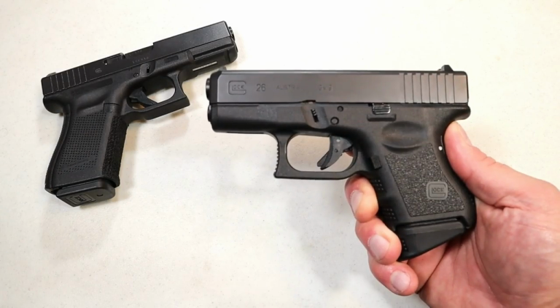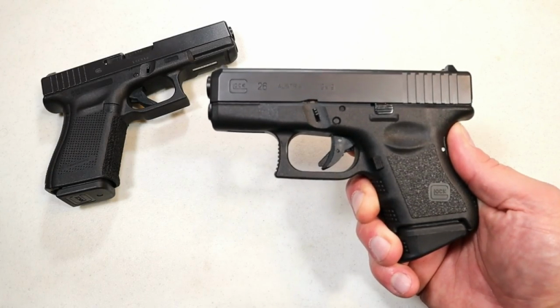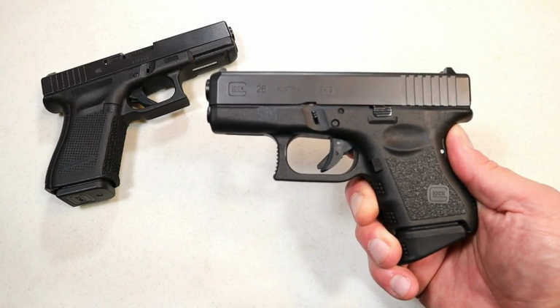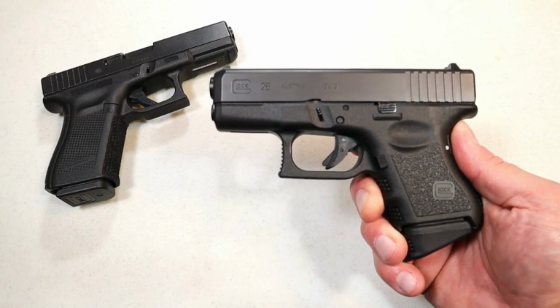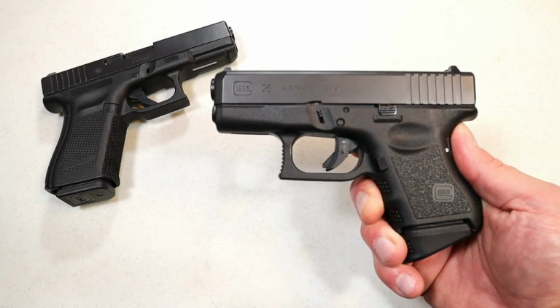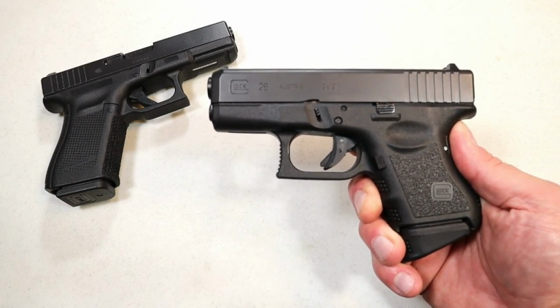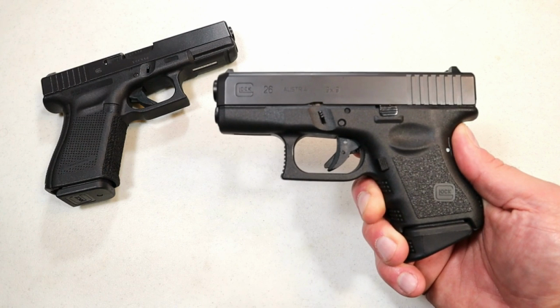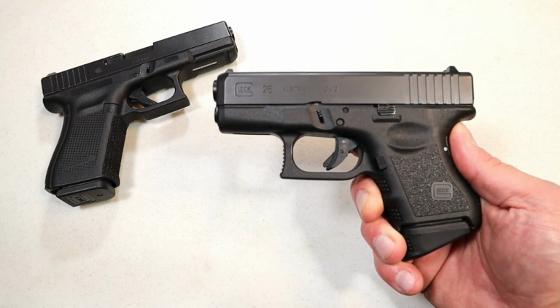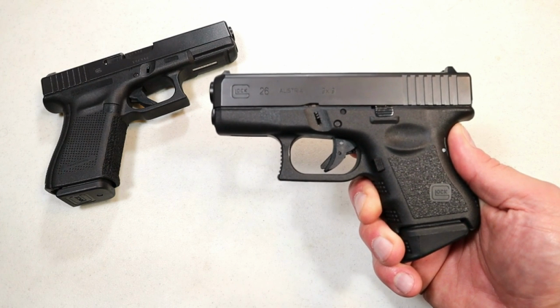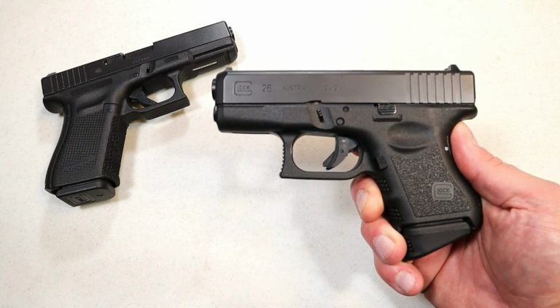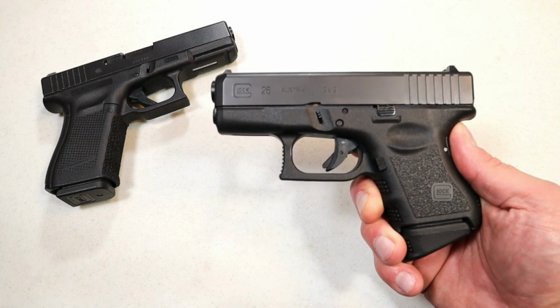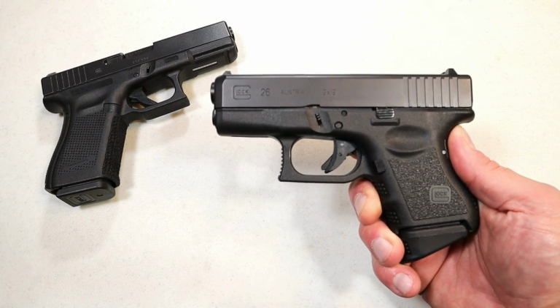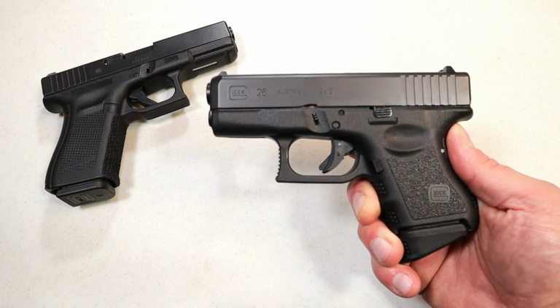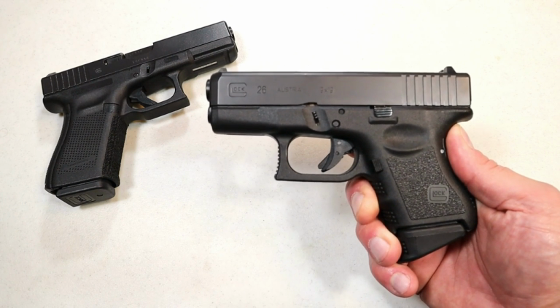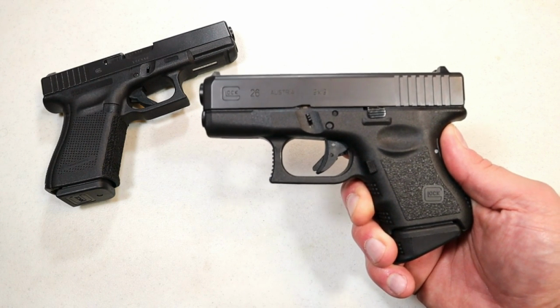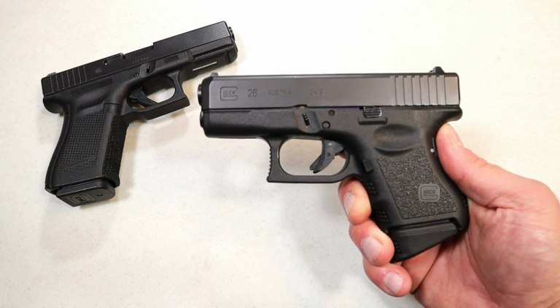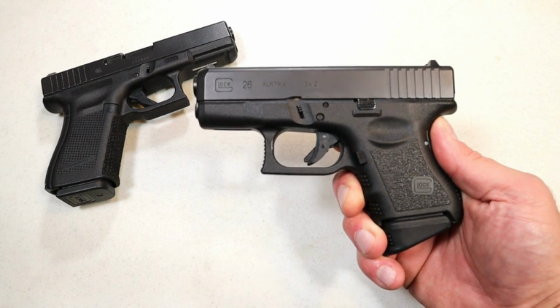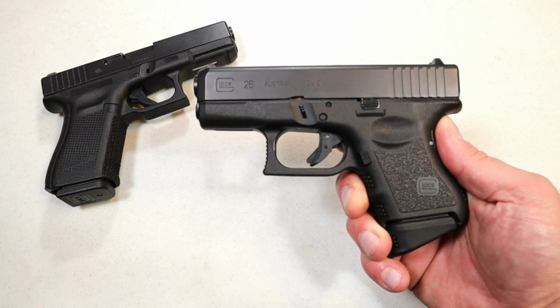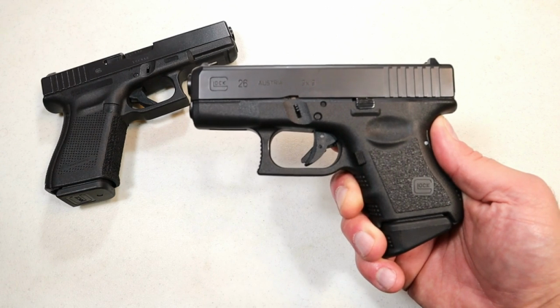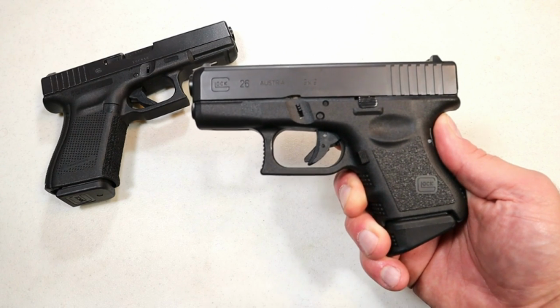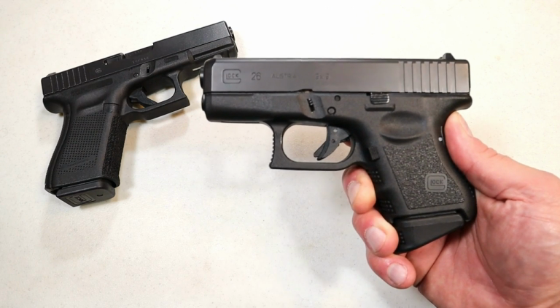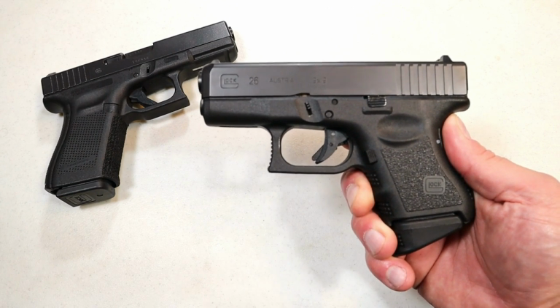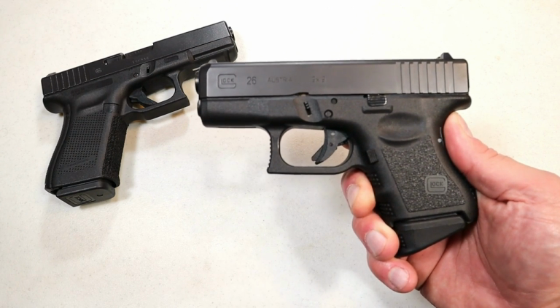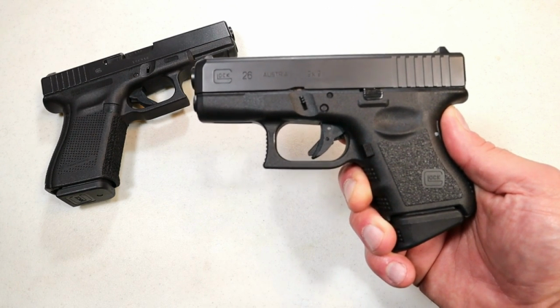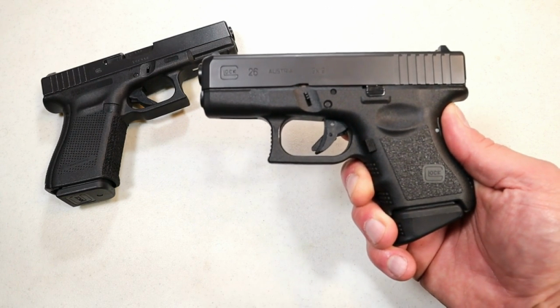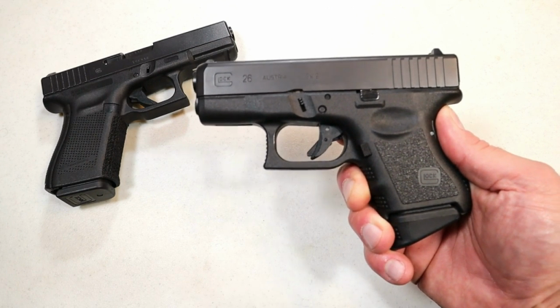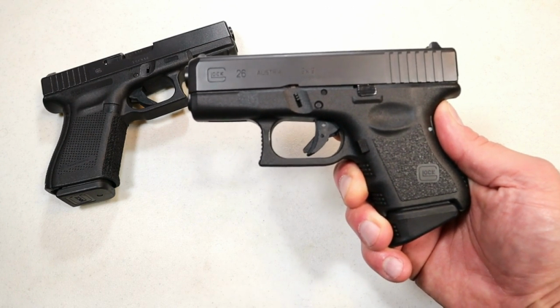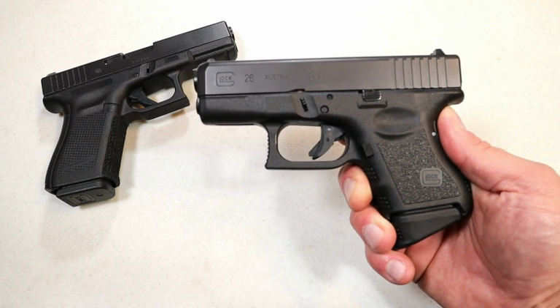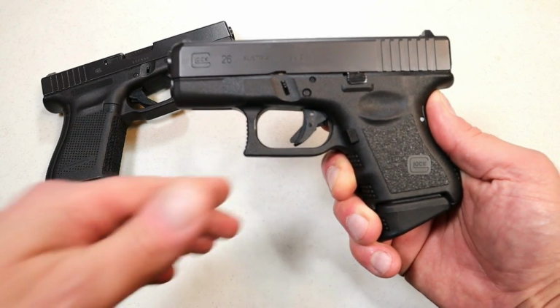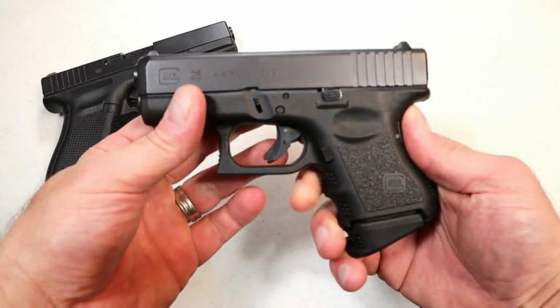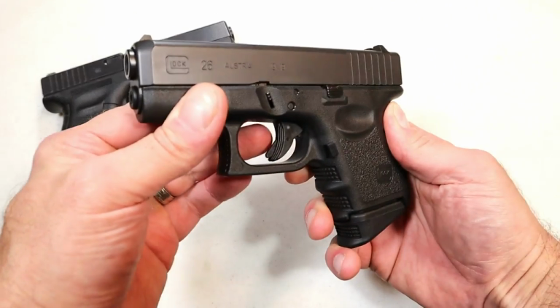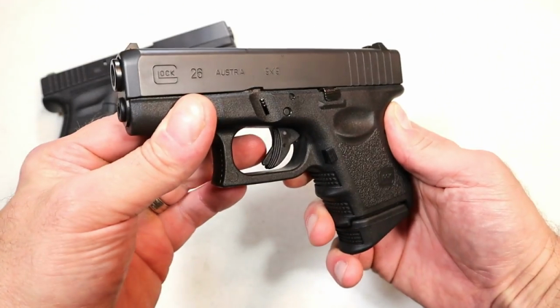Now let's get to it. Glocks — people have loved Glocks for many years. It's probably still the most popular carry gun in America. People love Glocks, they trust Glocks, they just run and they'll get you out of a jam.